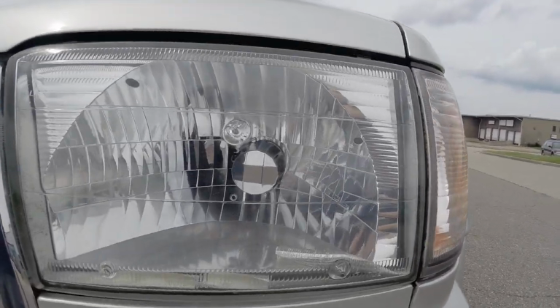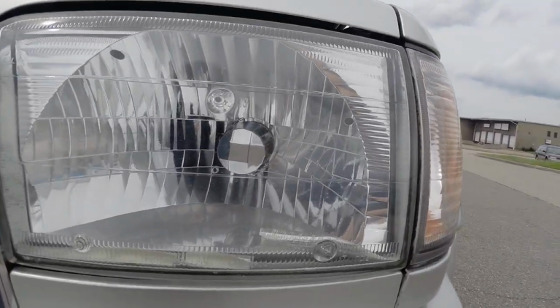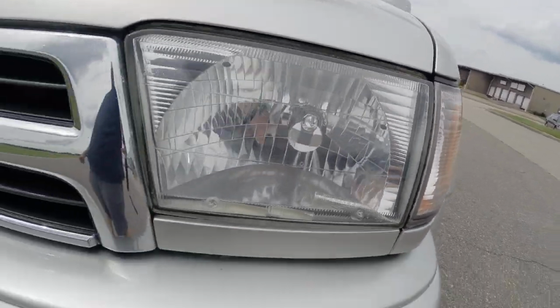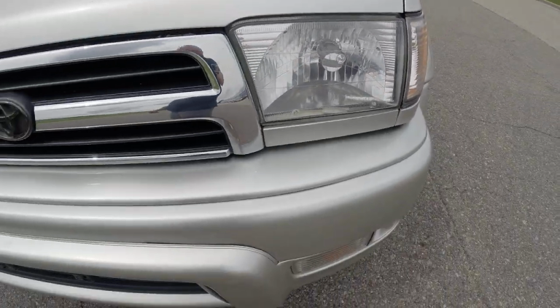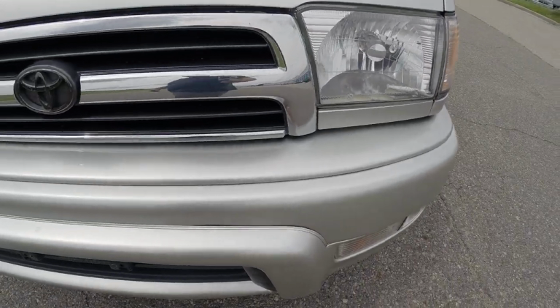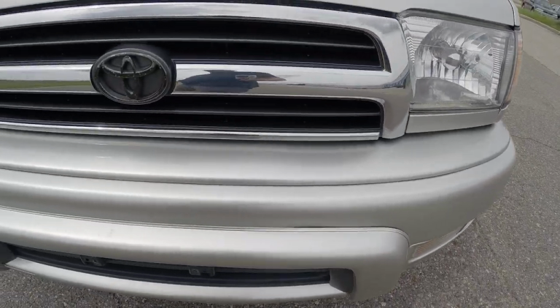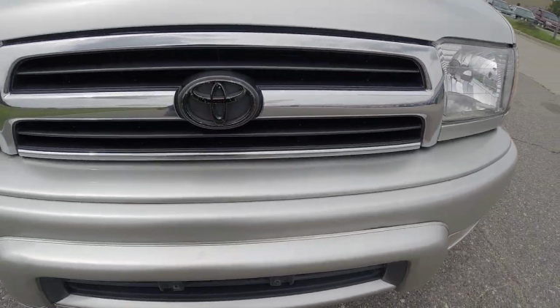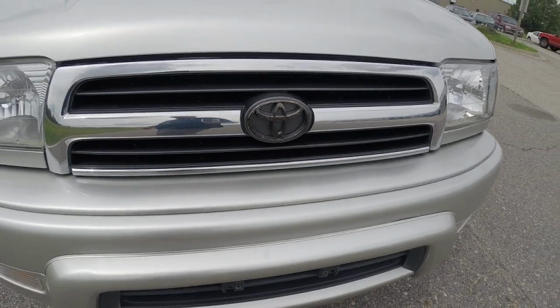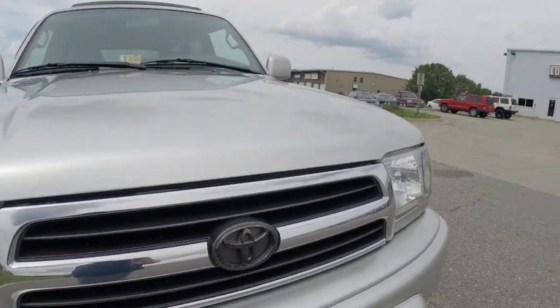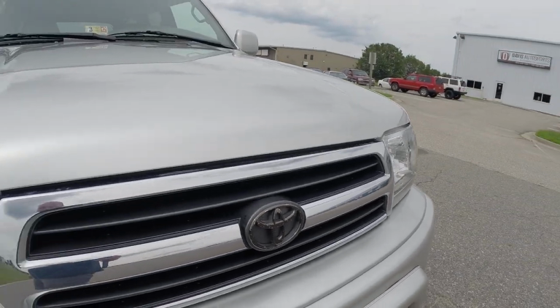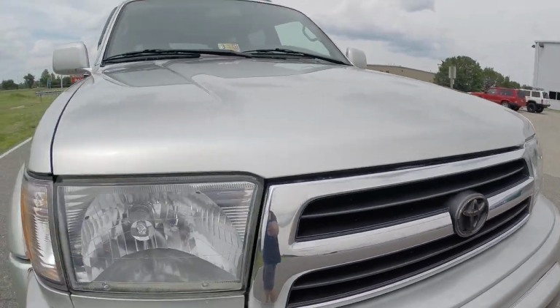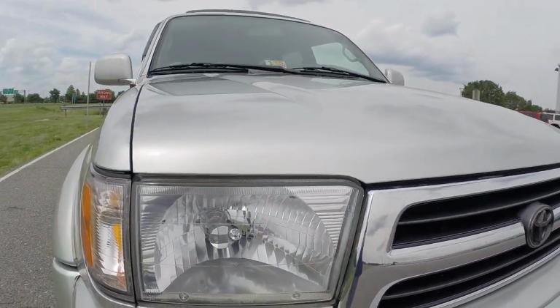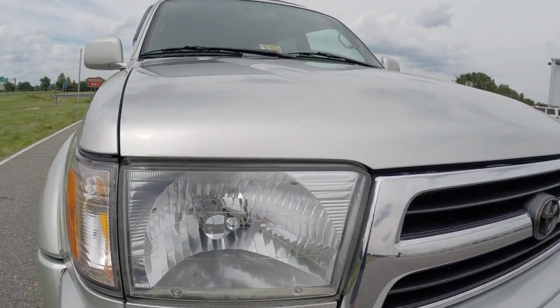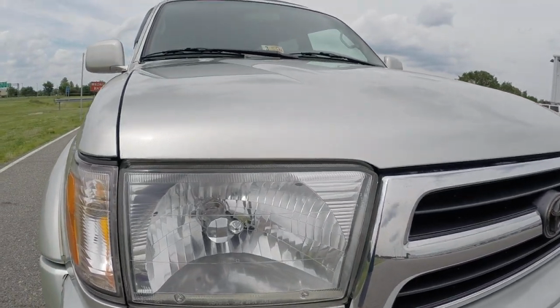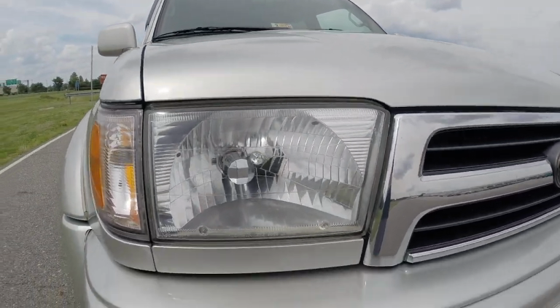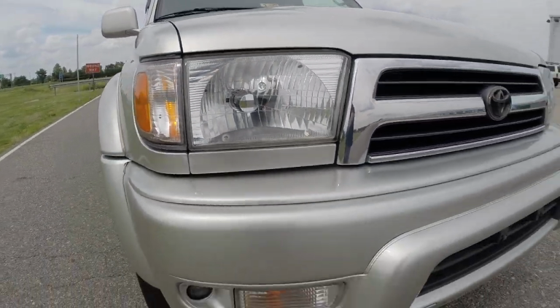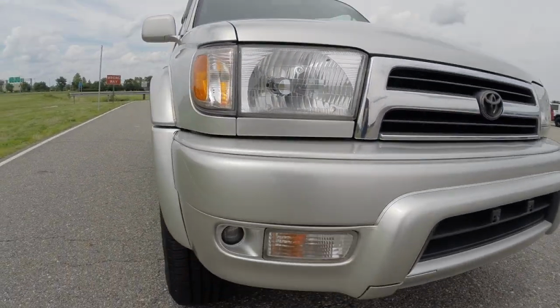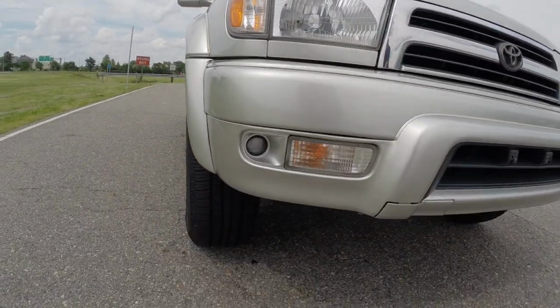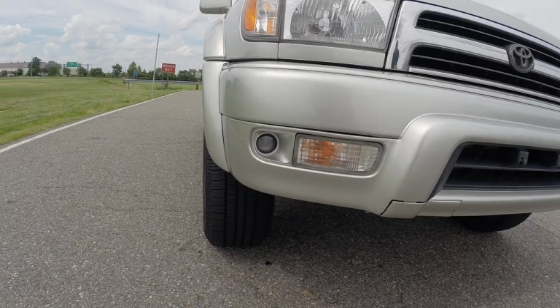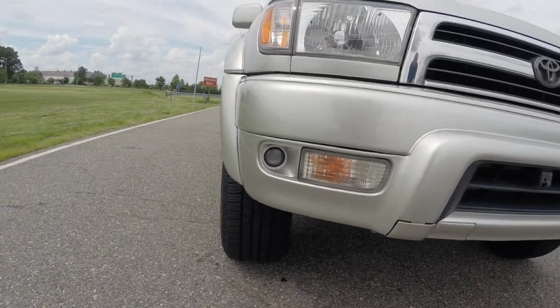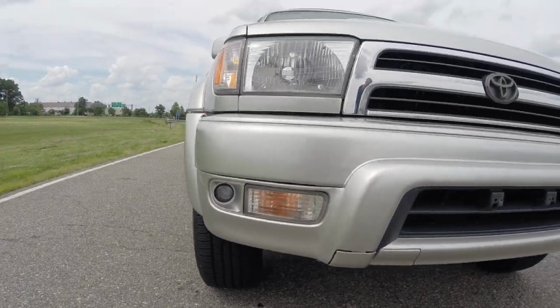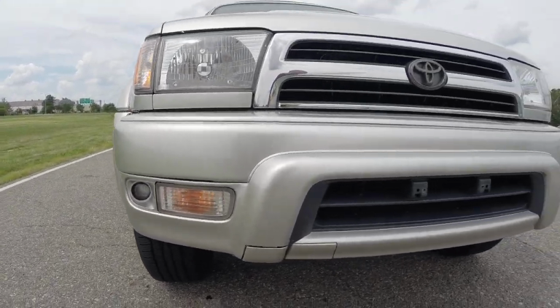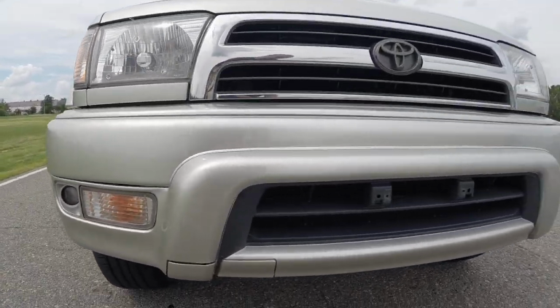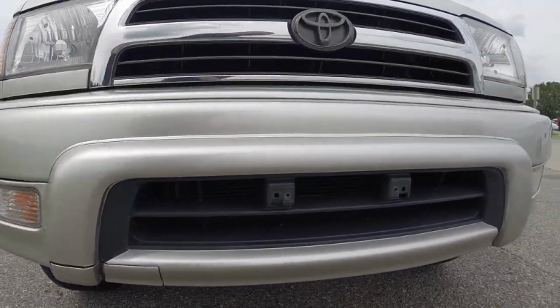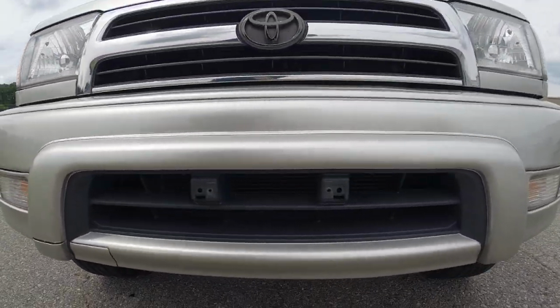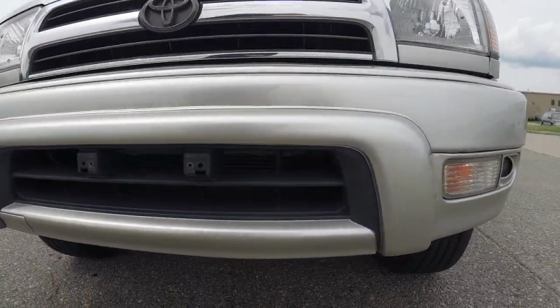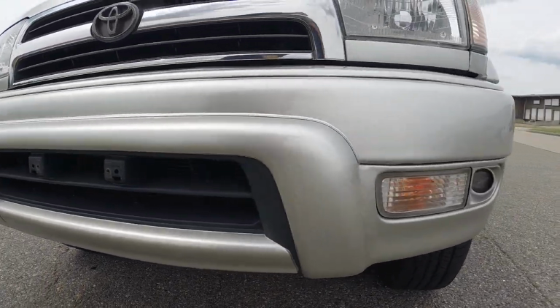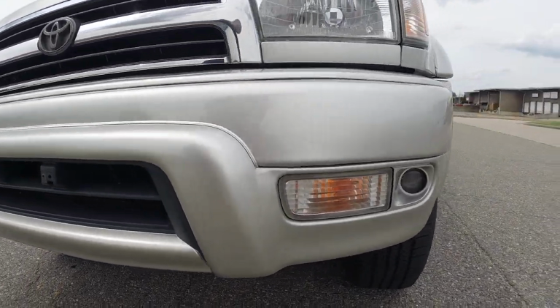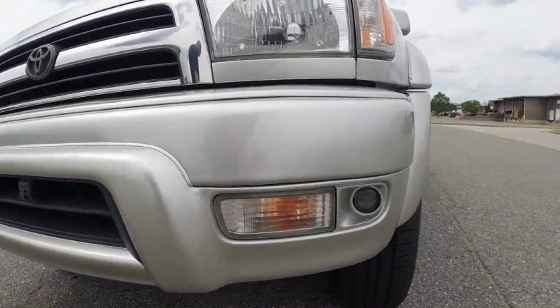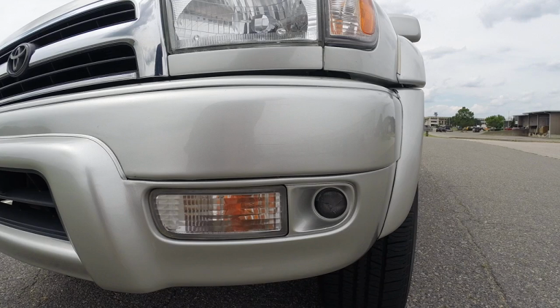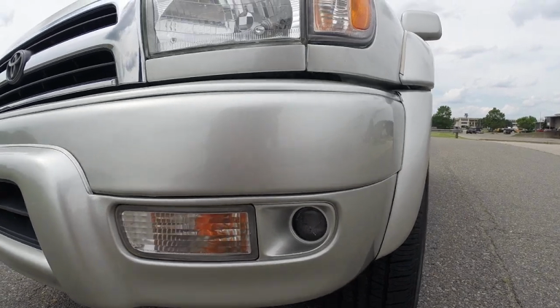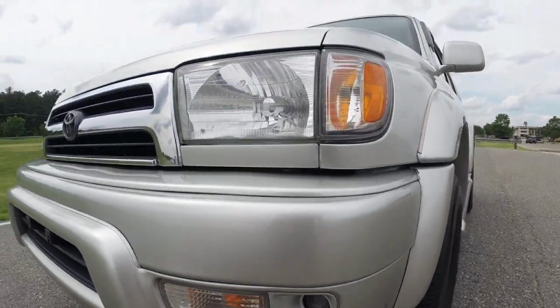Headlights are clean and clear. Front bumper is in great shape. This vehicle has 197,000 original miles.